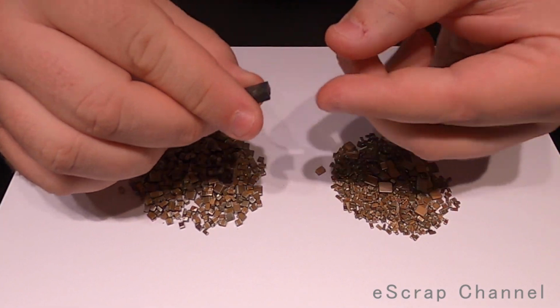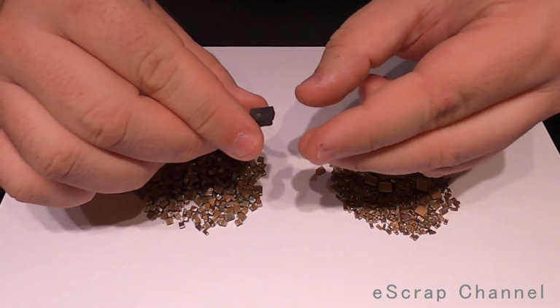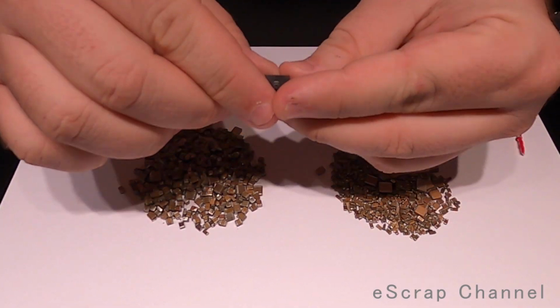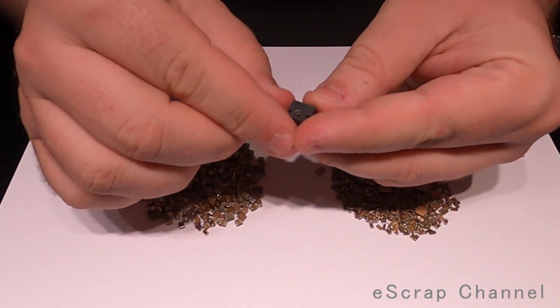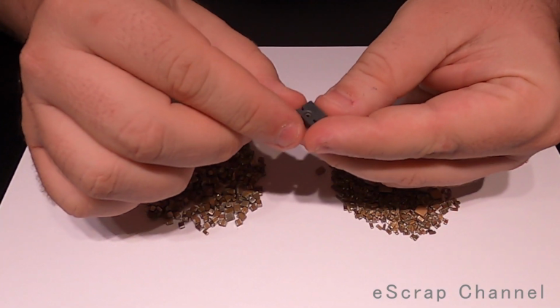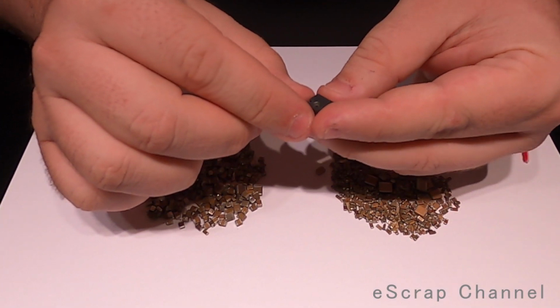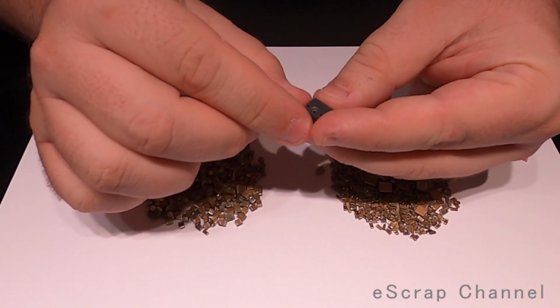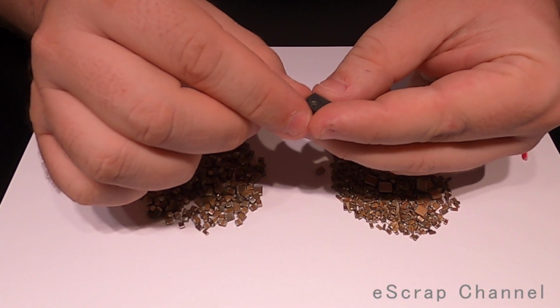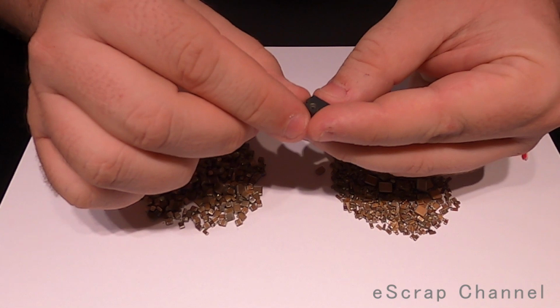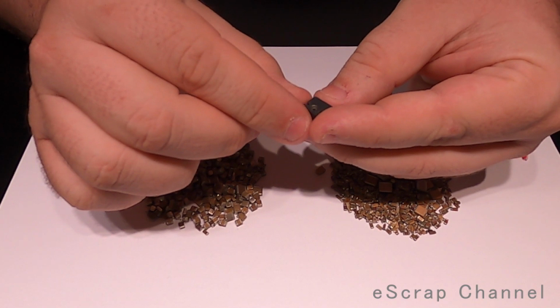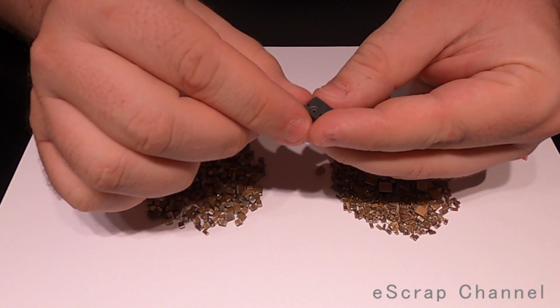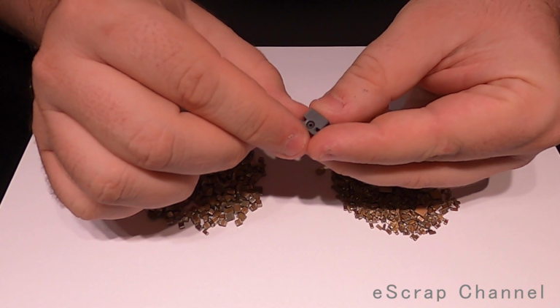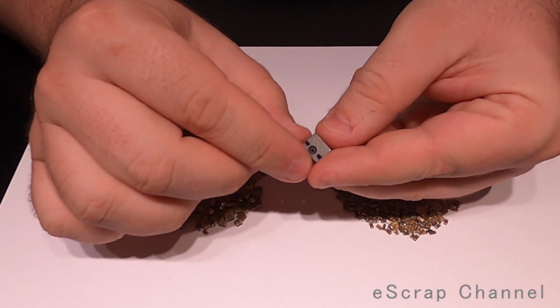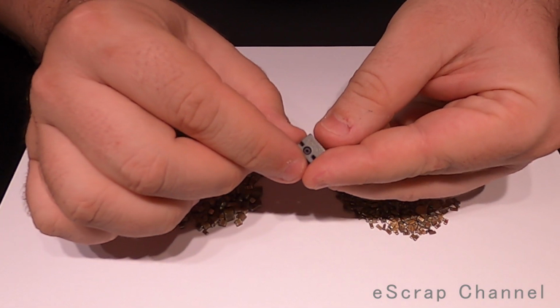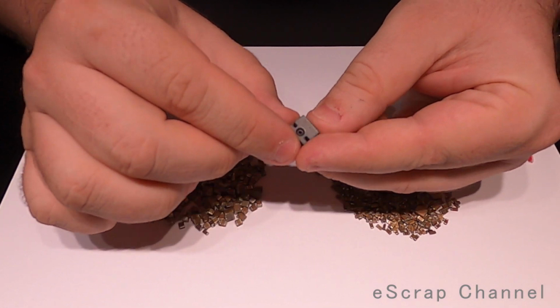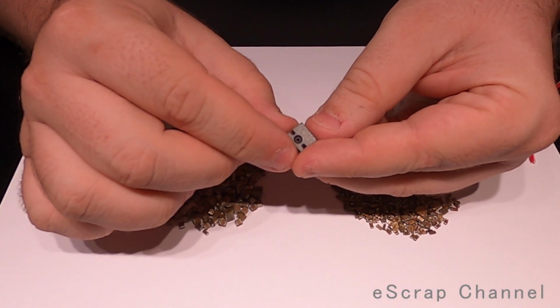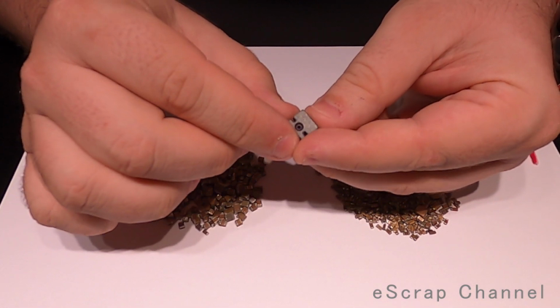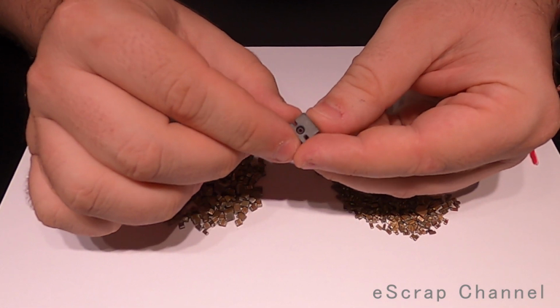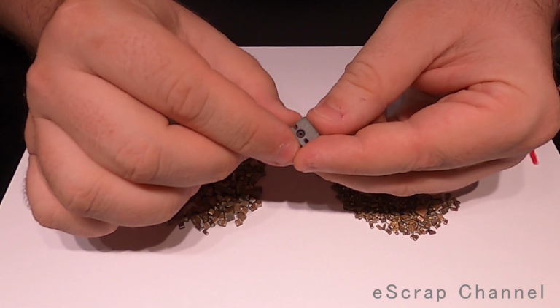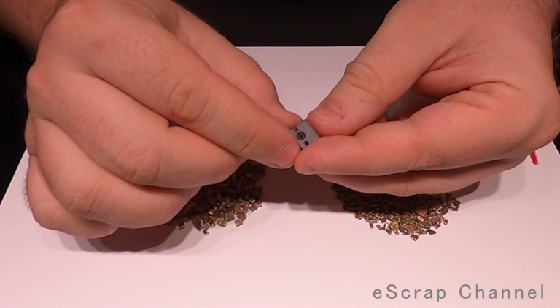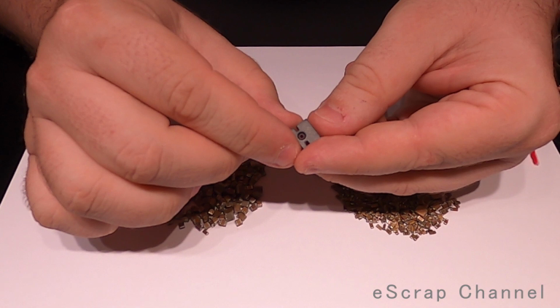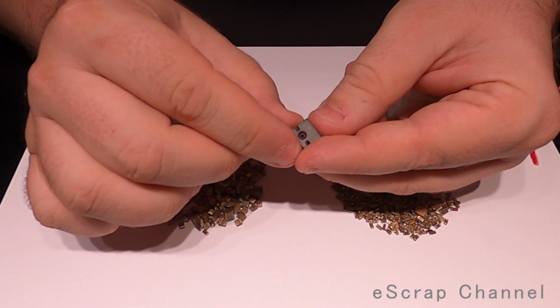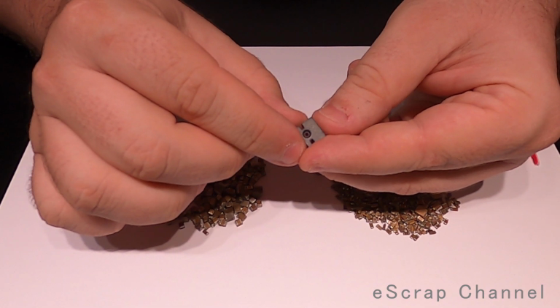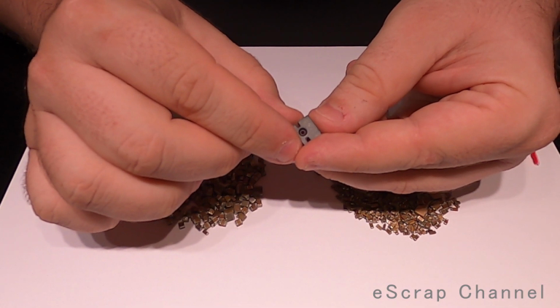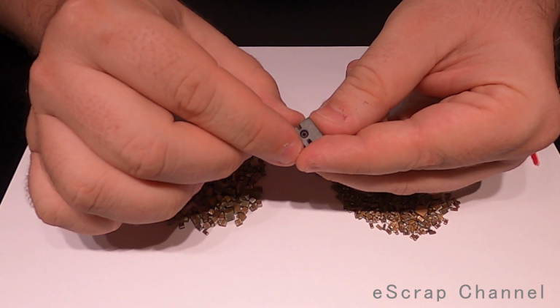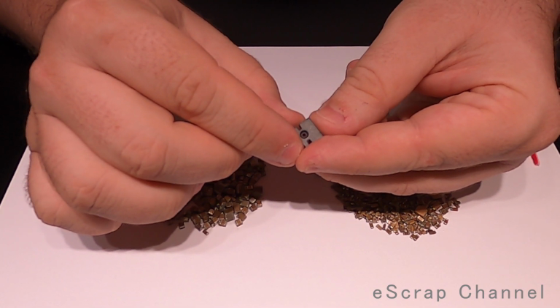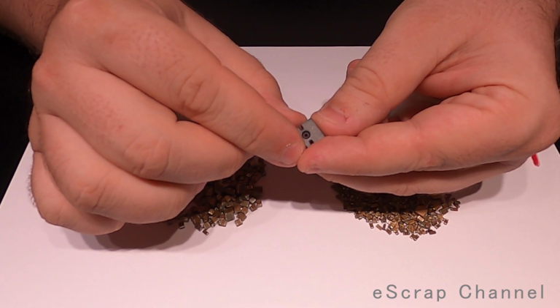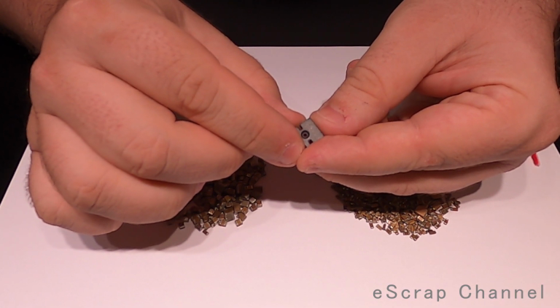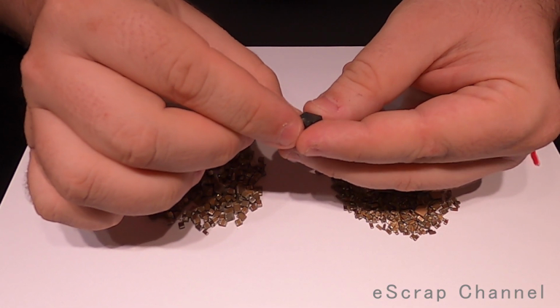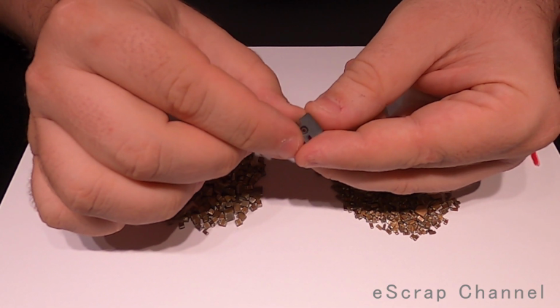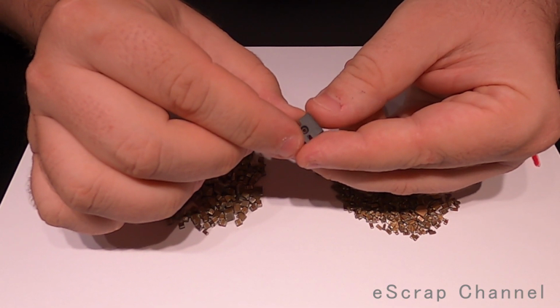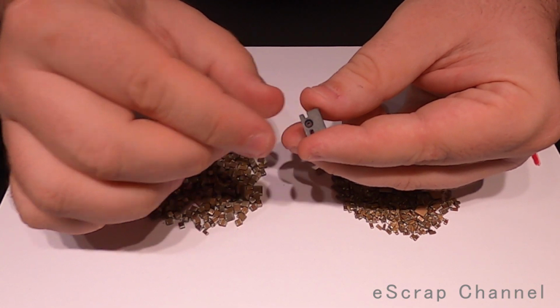So that's how I separate magnetic from non-magnetic MLCCs — I simply use a small weak magnet. I hope this information is useful to some of you. Bye!